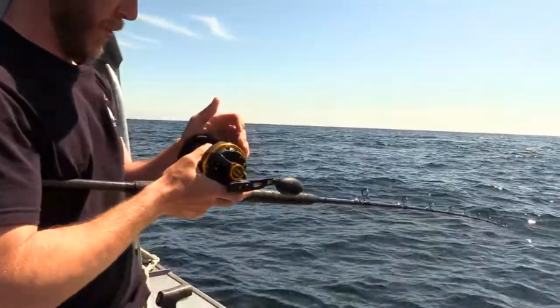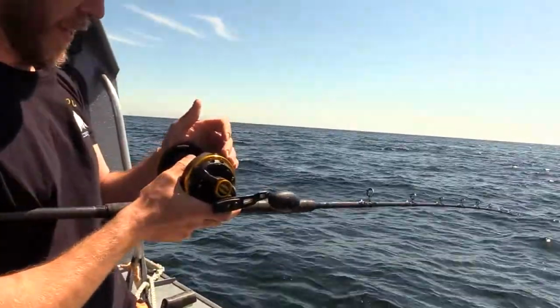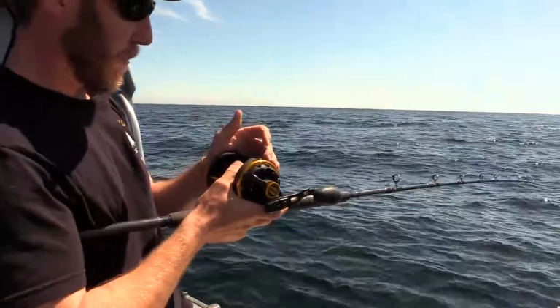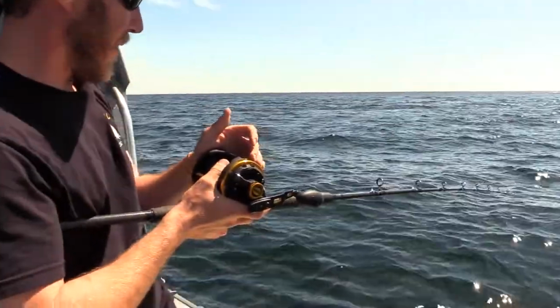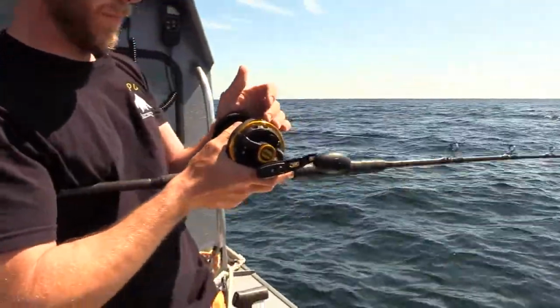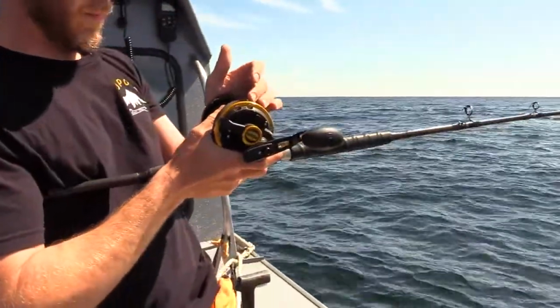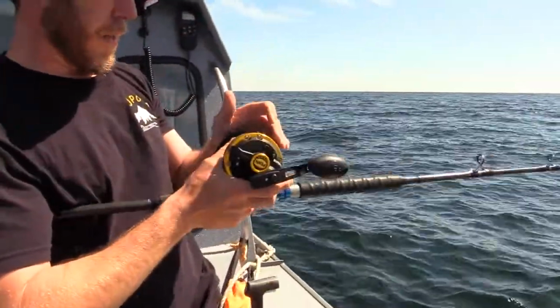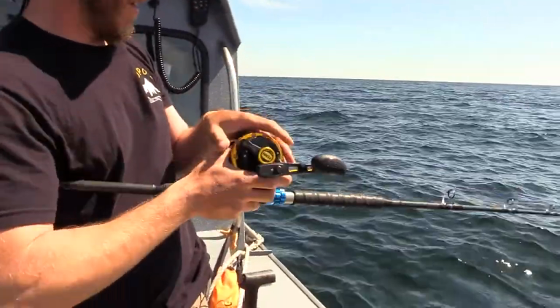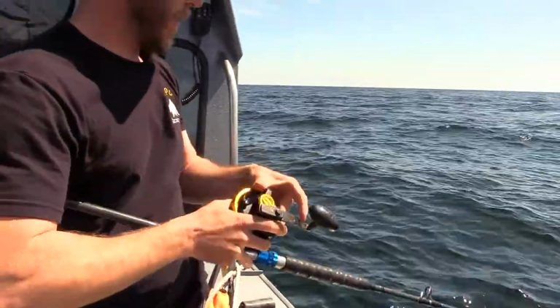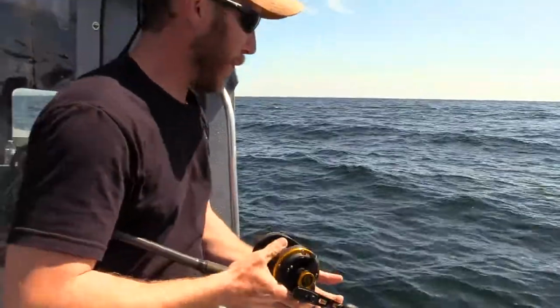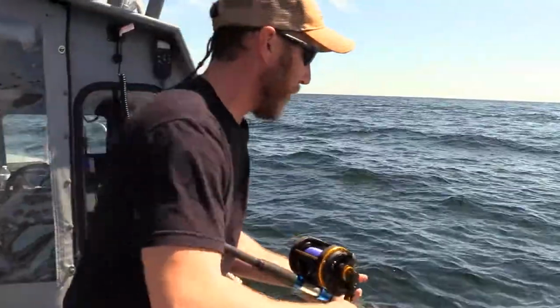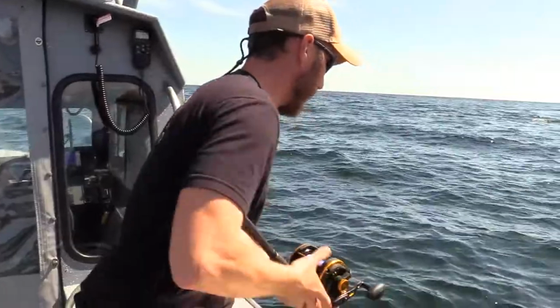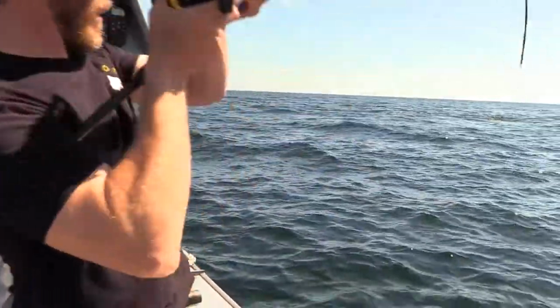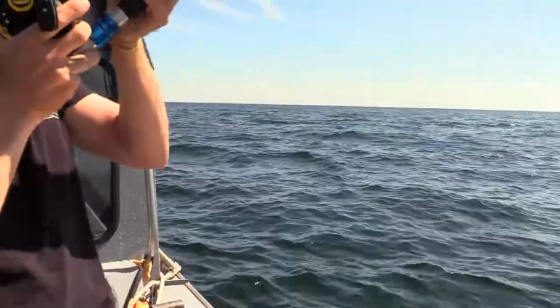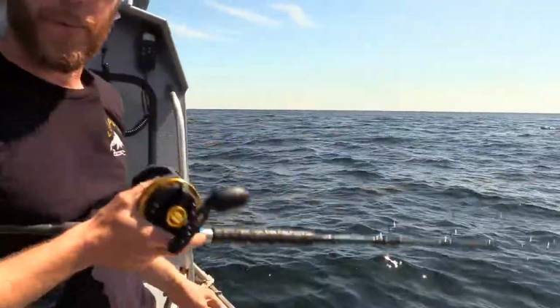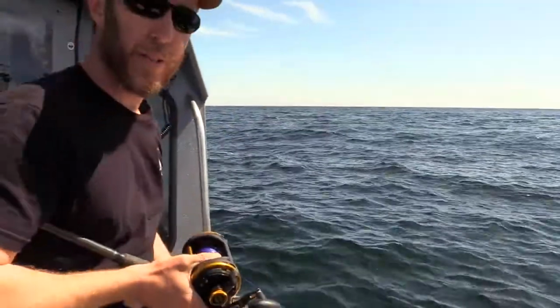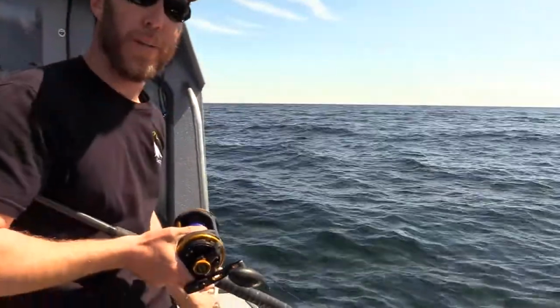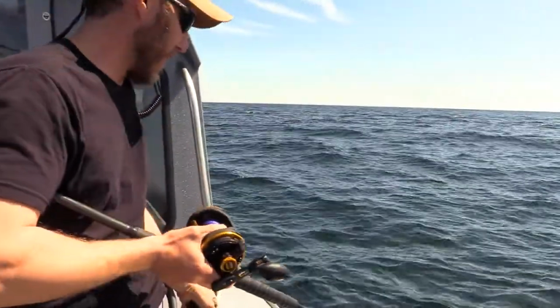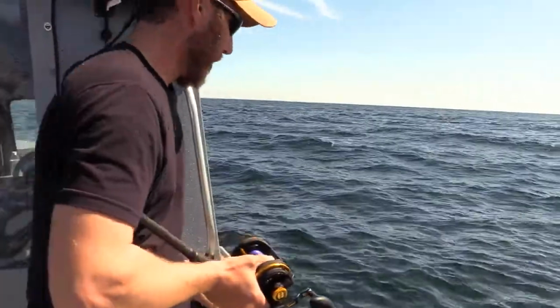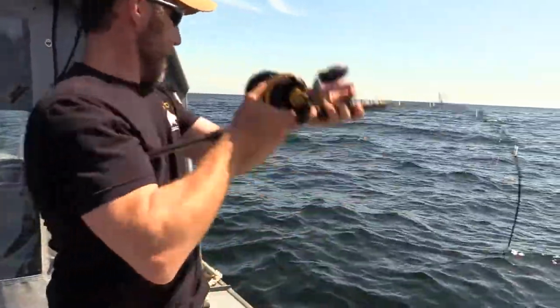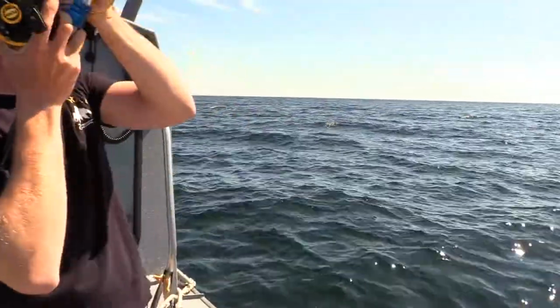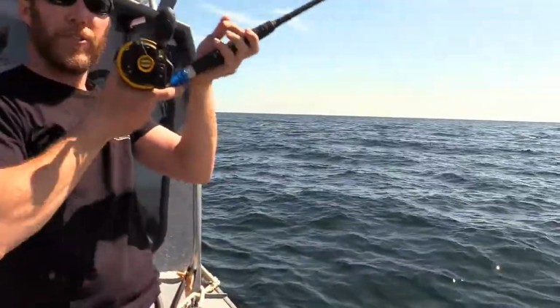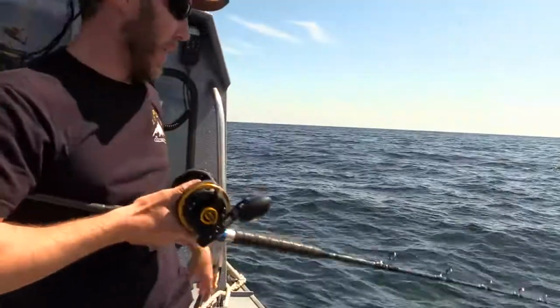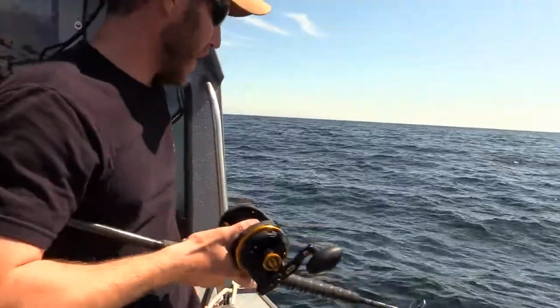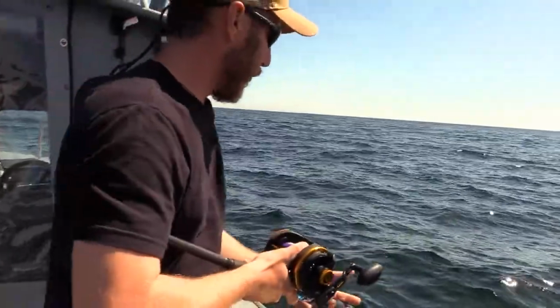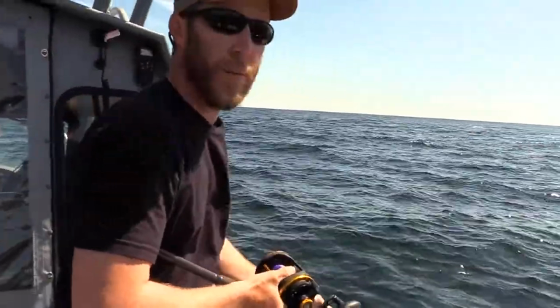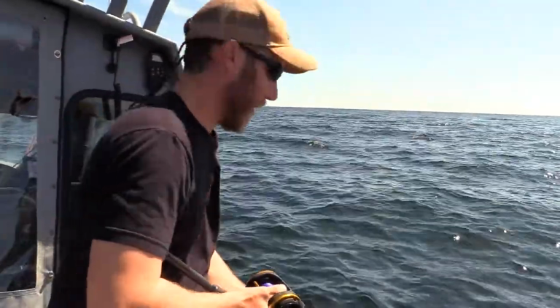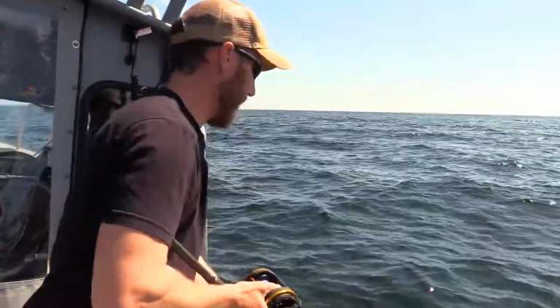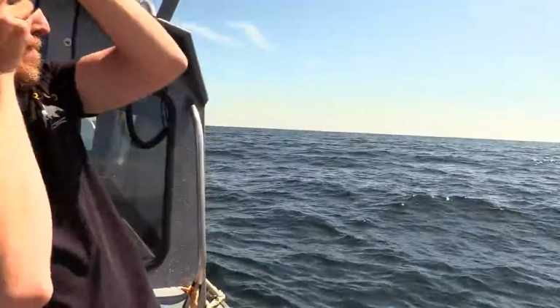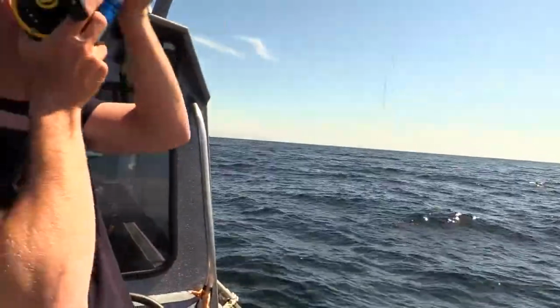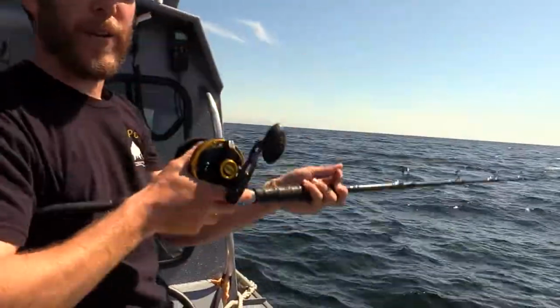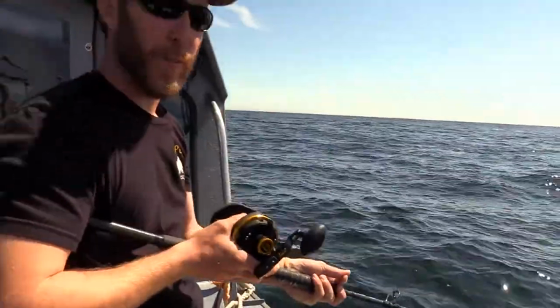So another thing is when I get to my spots, we don't fish them very long. If you don't get a bite in the first couple of minutes, there's probably not a ling right there. When we were fishing, a lot of times the first person to the bottom will get the lingcod. Very aggressive fish.